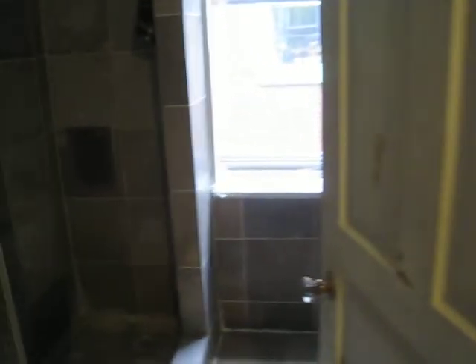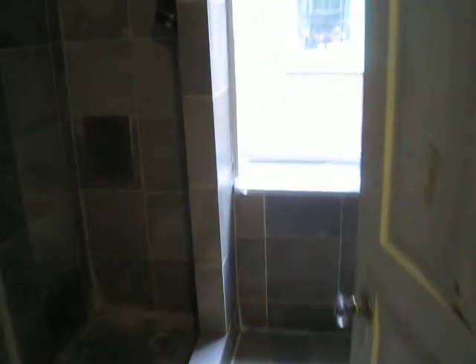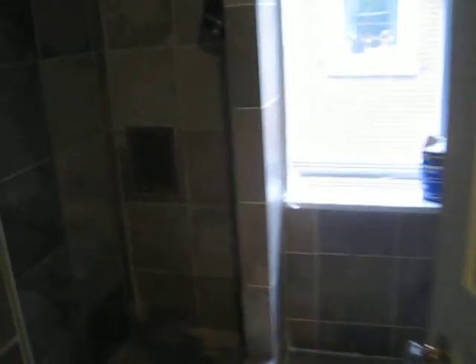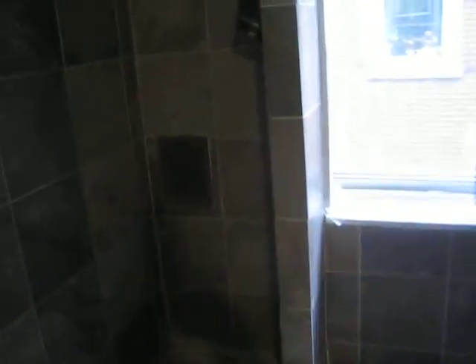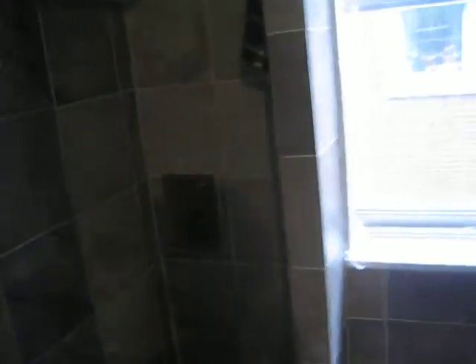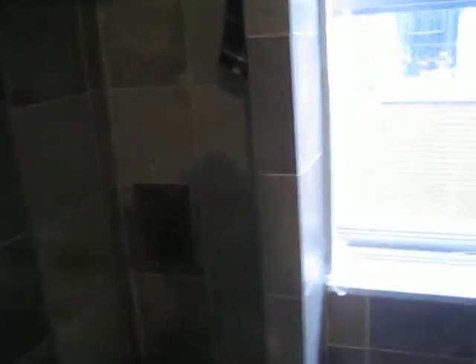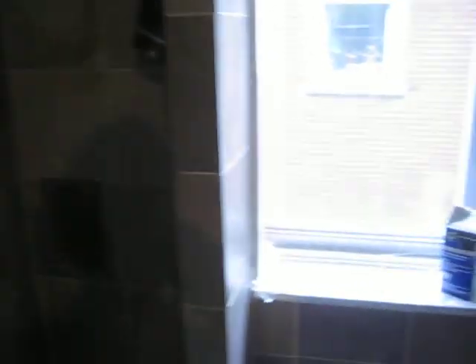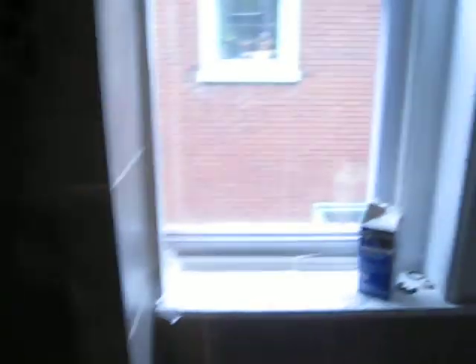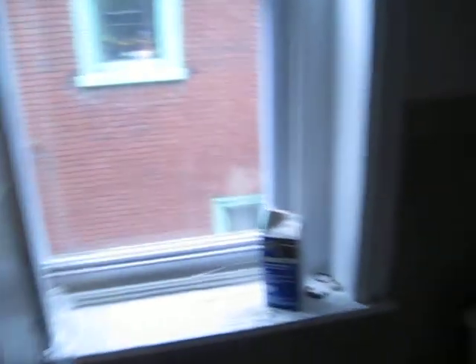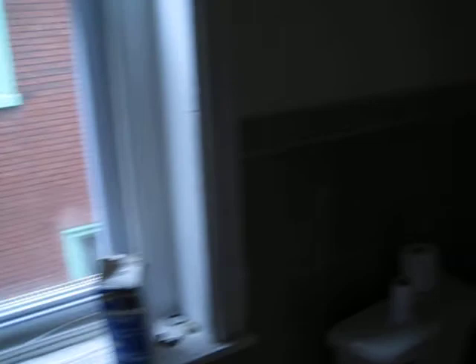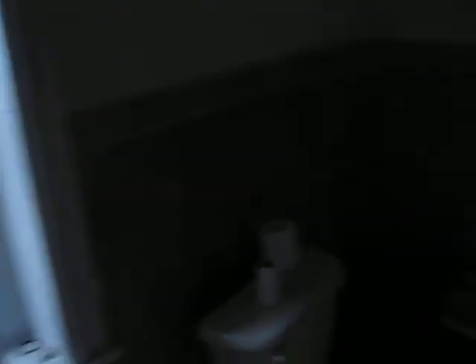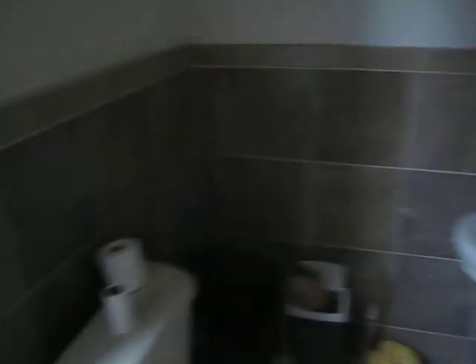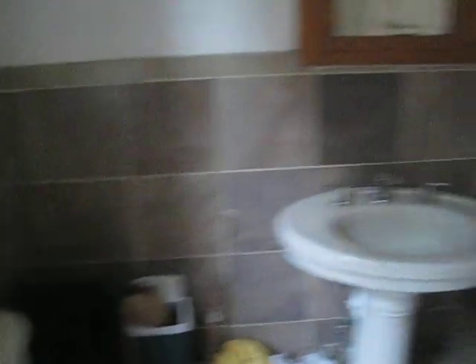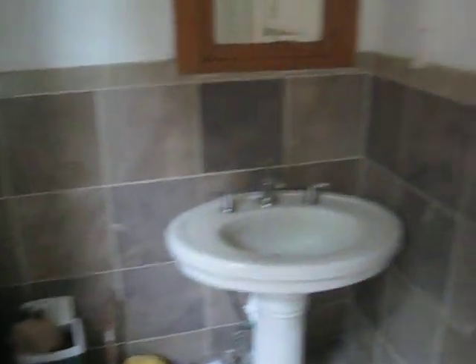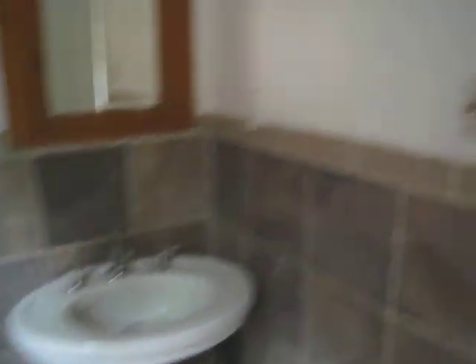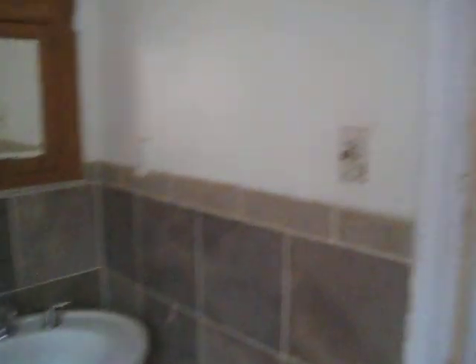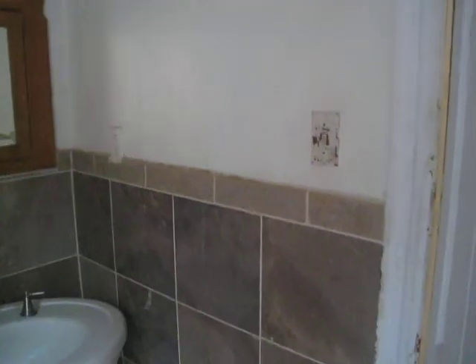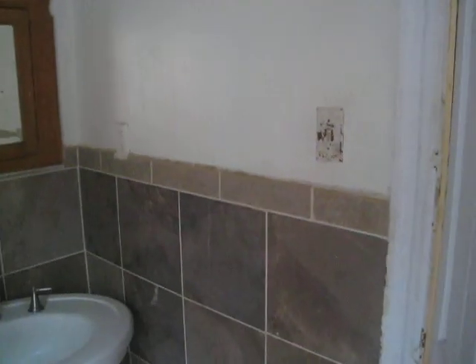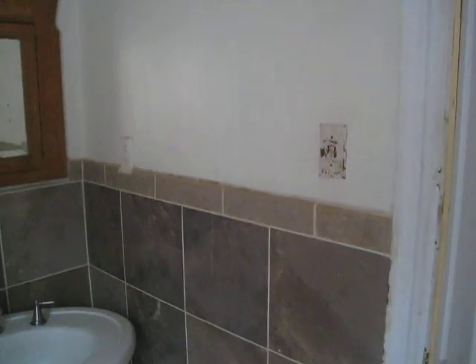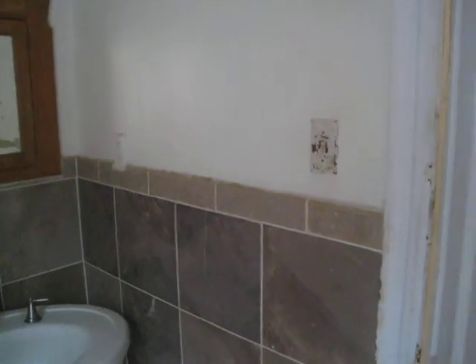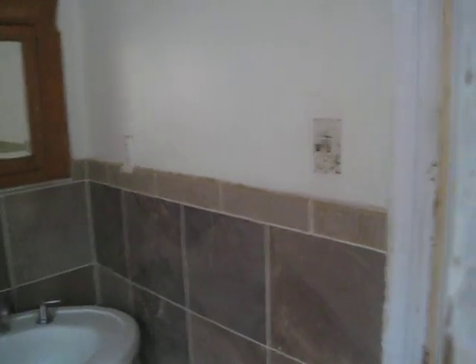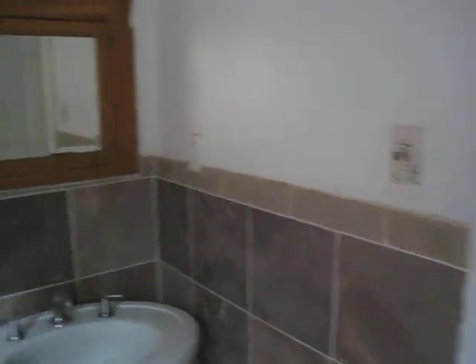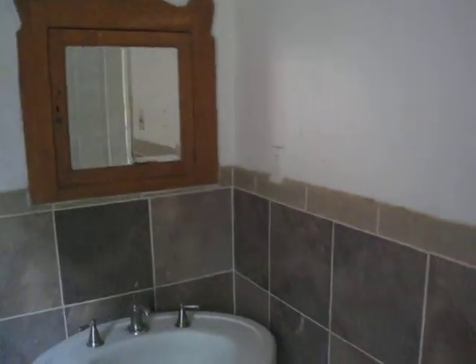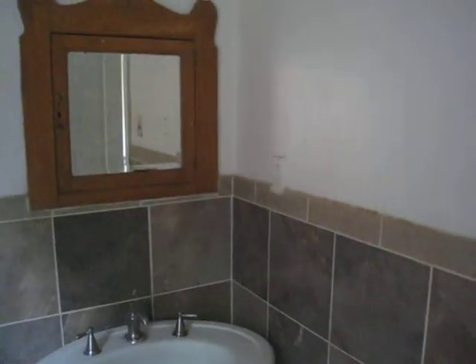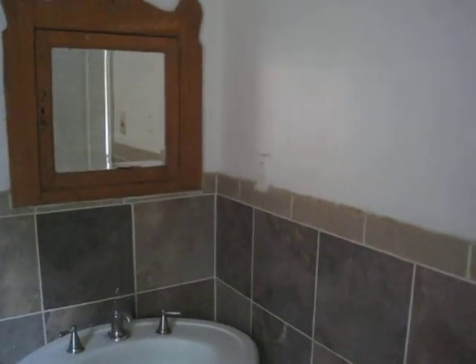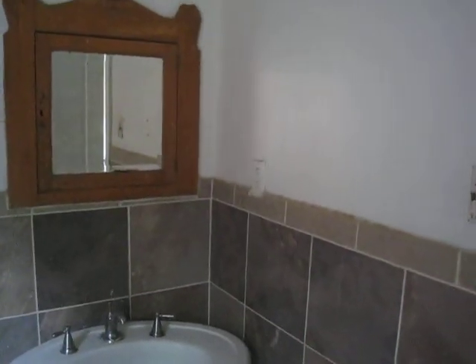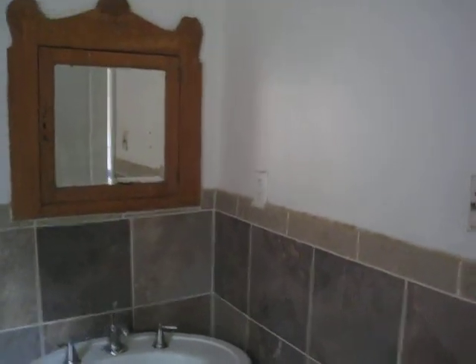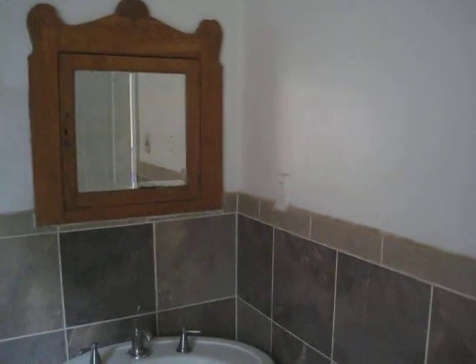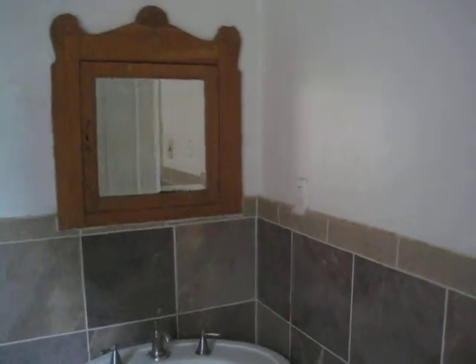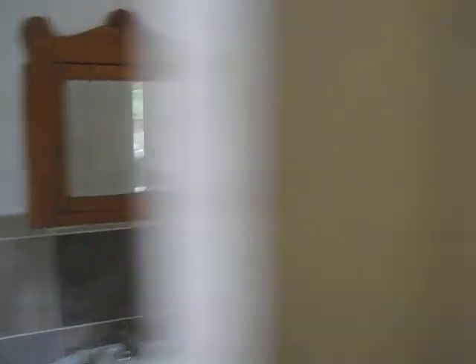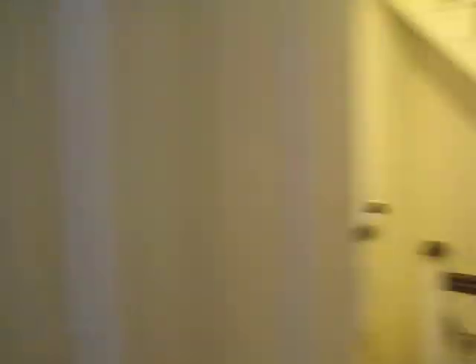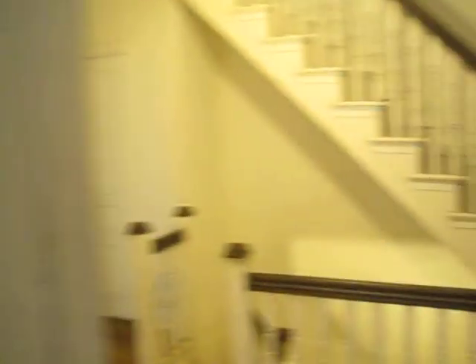Second floor bathroom. West facing window. GFCI receptacle.